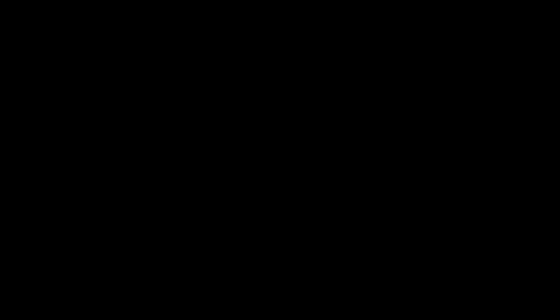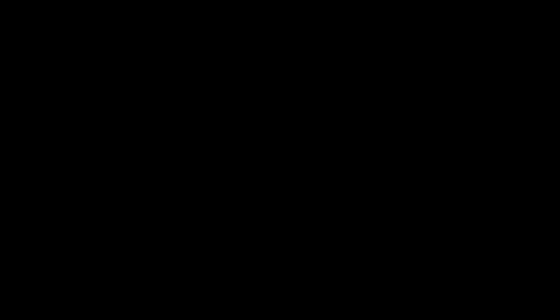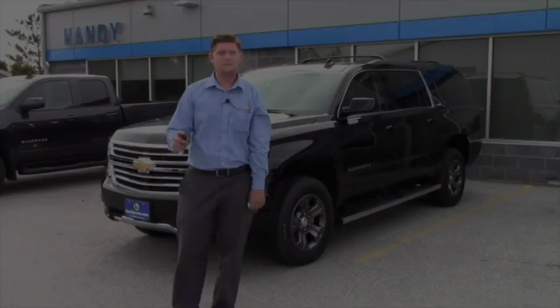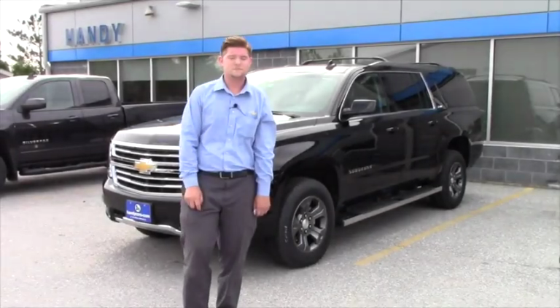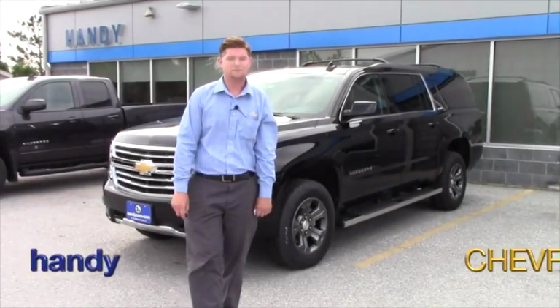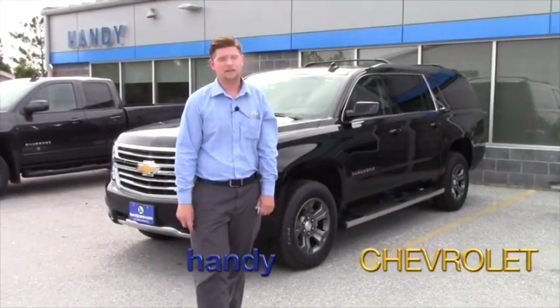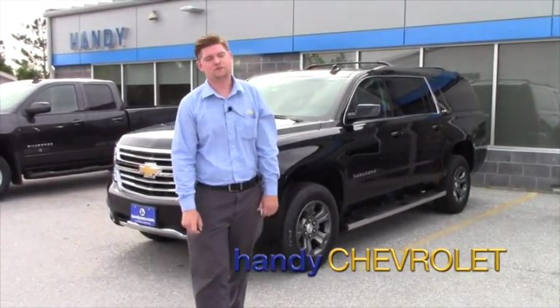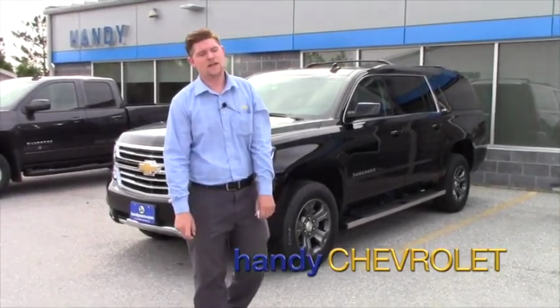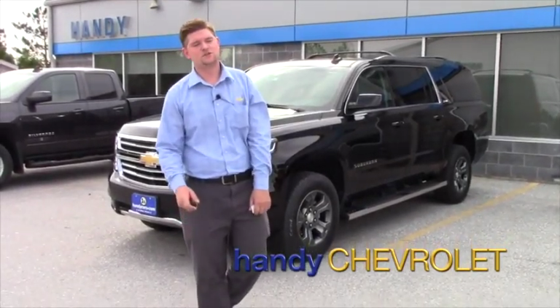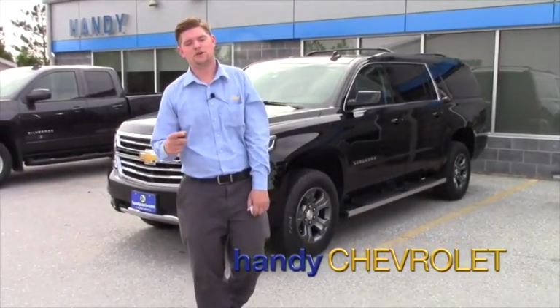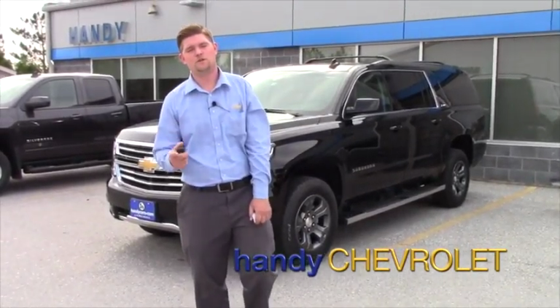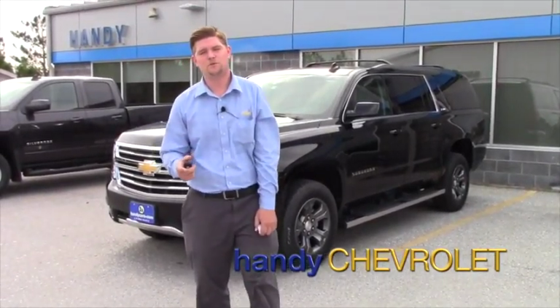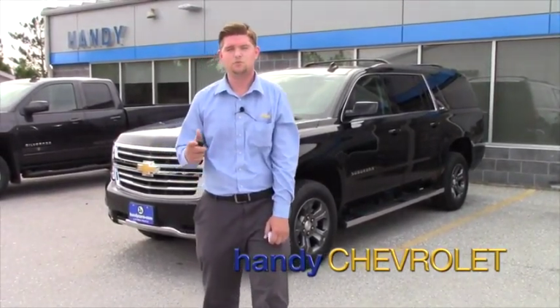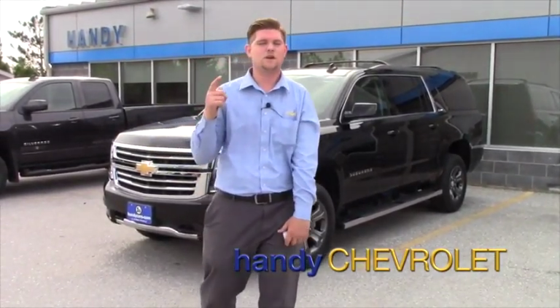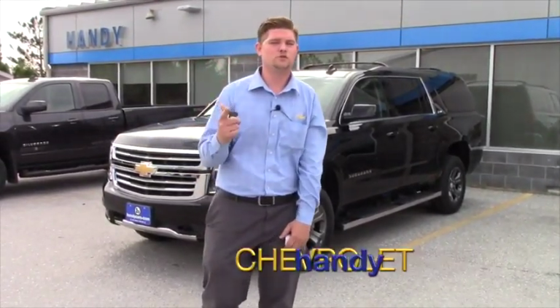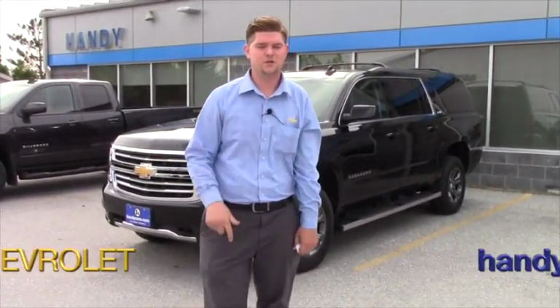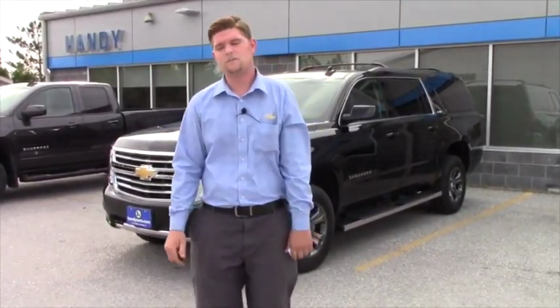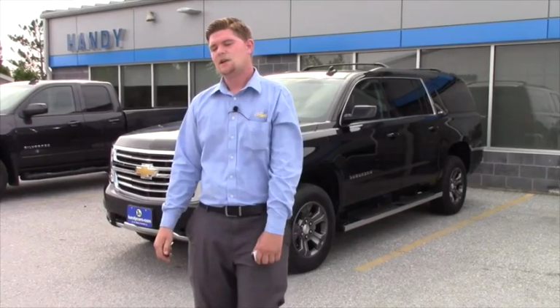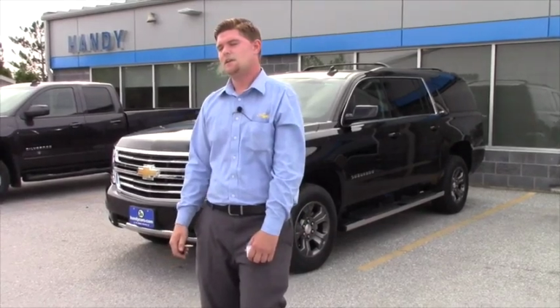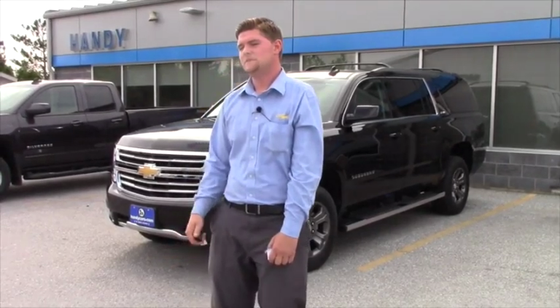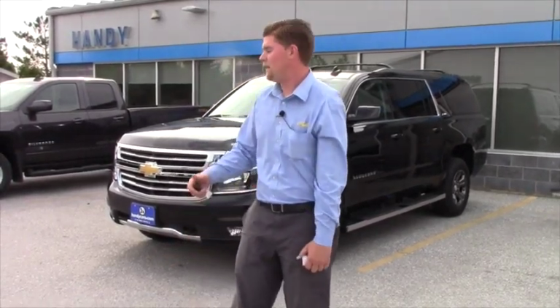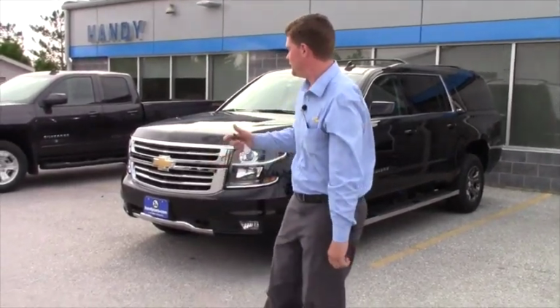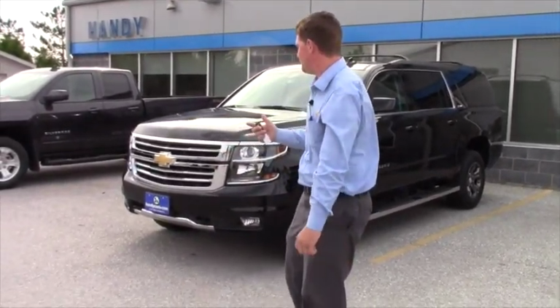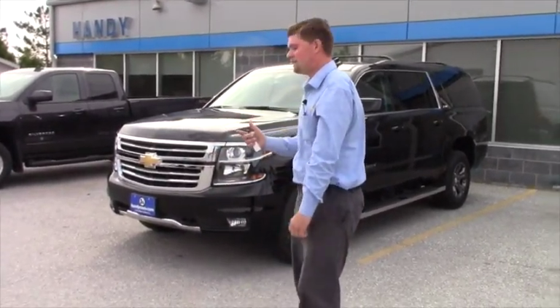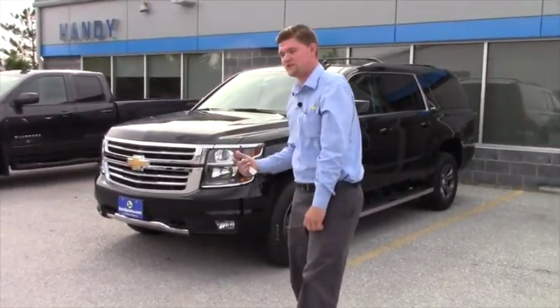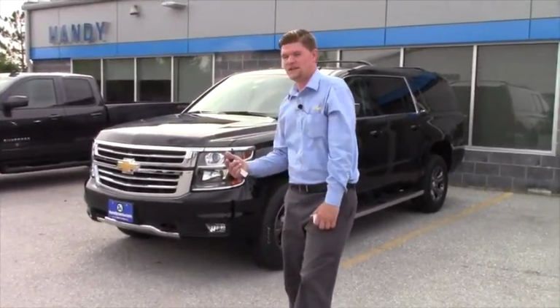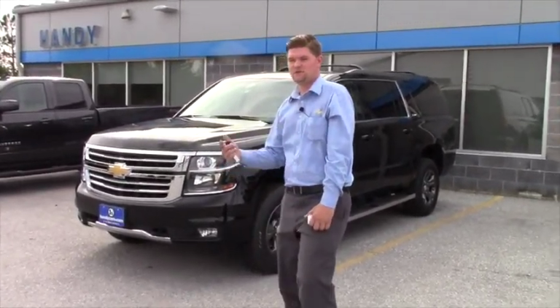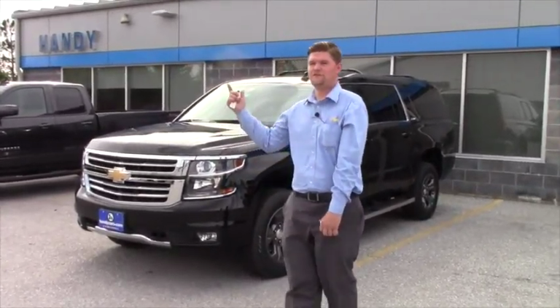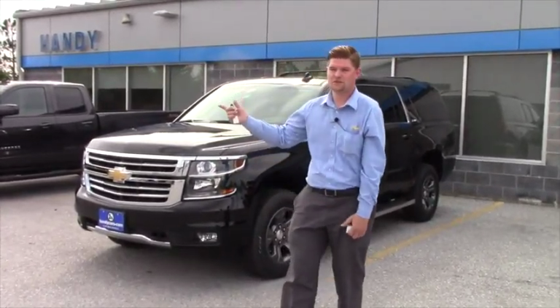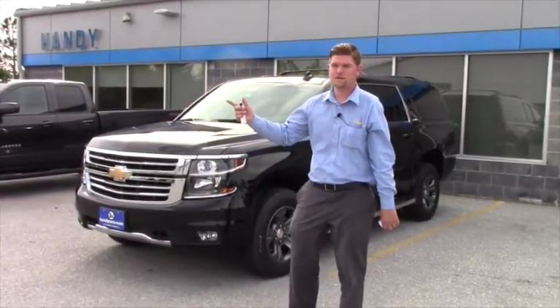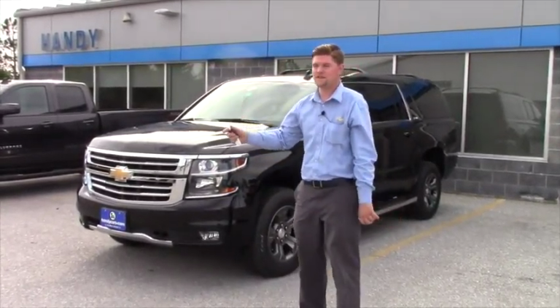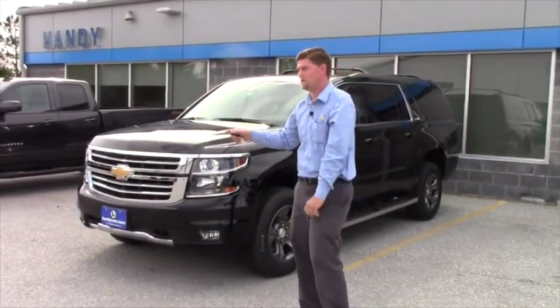Hey Steve, it's Matt from Handy Chevrolet. I just wanted to welcome you to our YouTube channel. It's Matt with Handy Chevrolet, just off exit 20 in St. Albans.